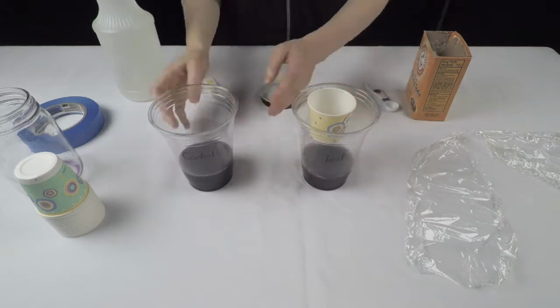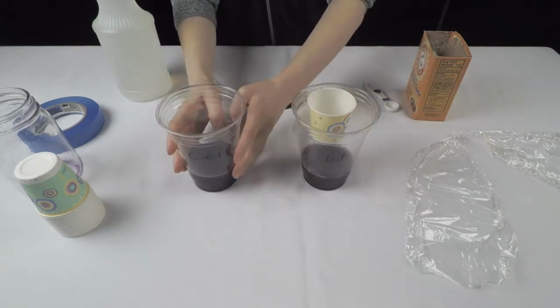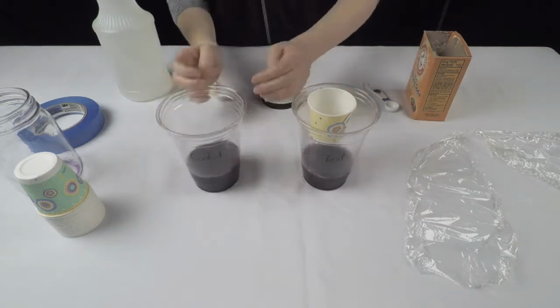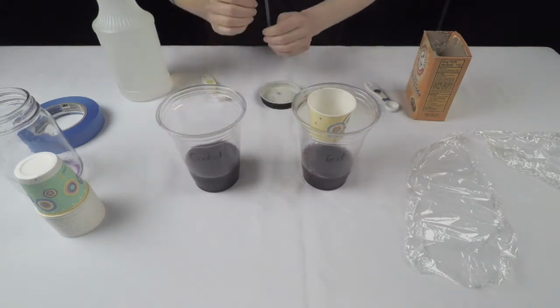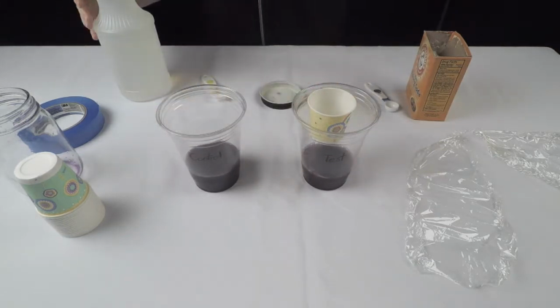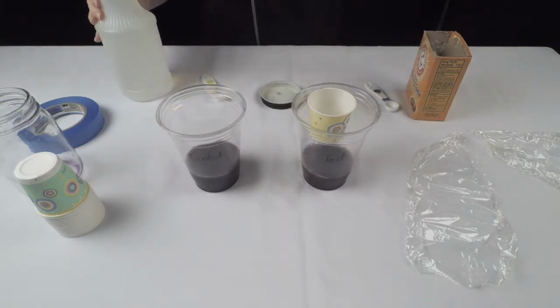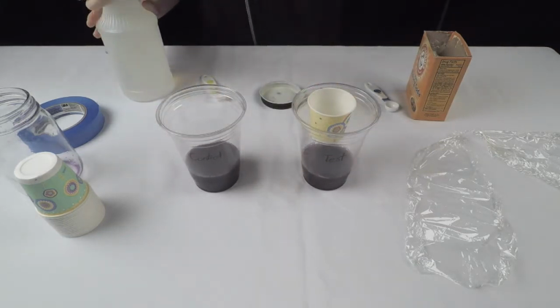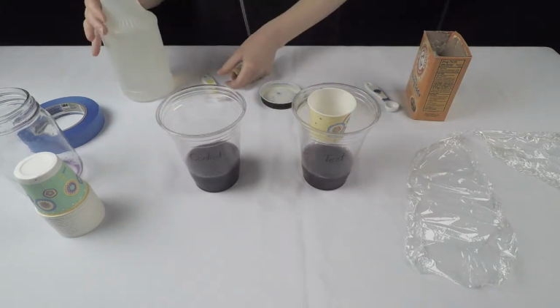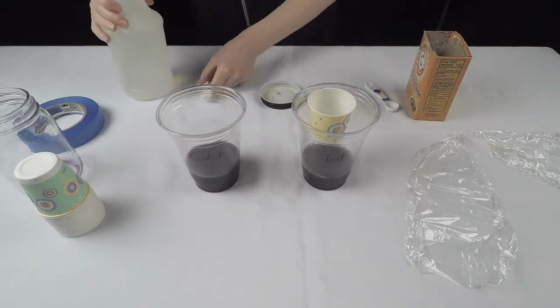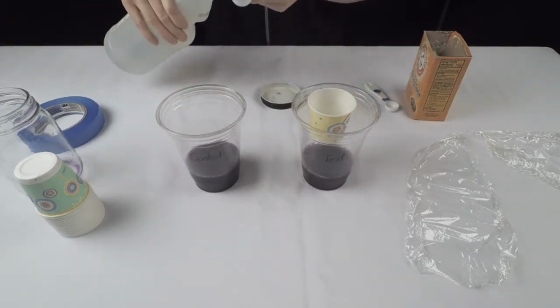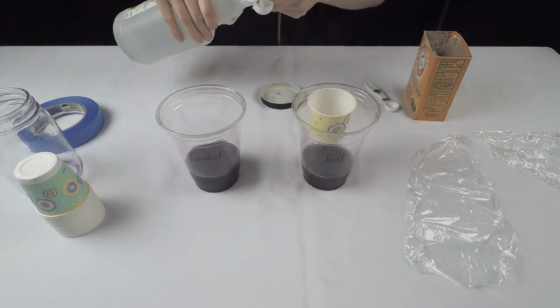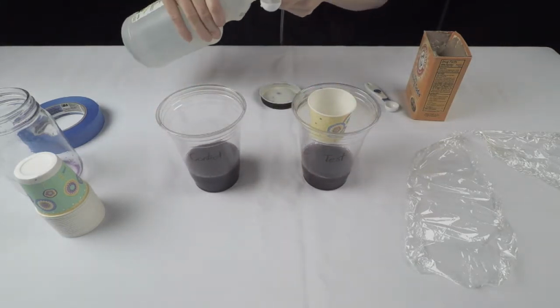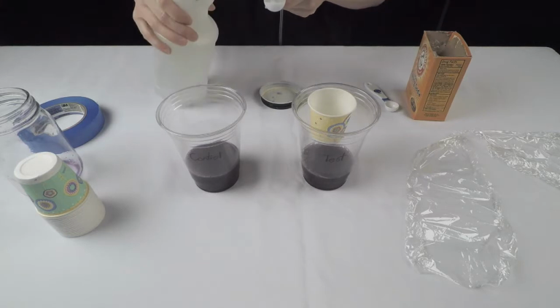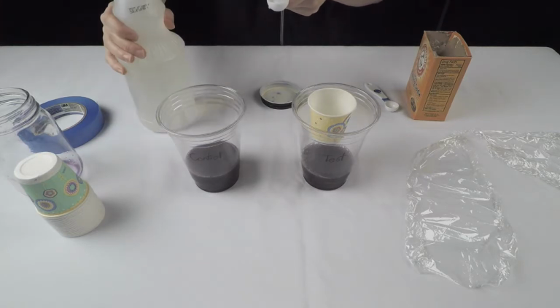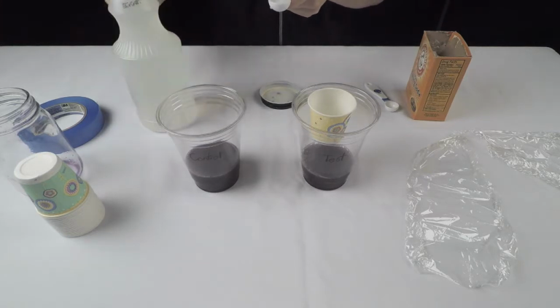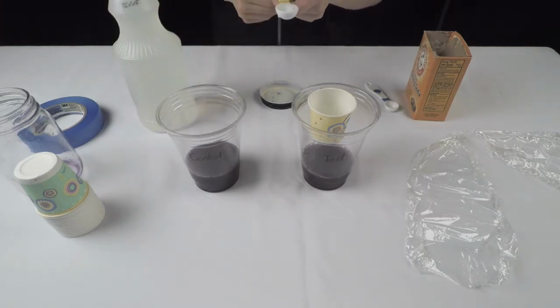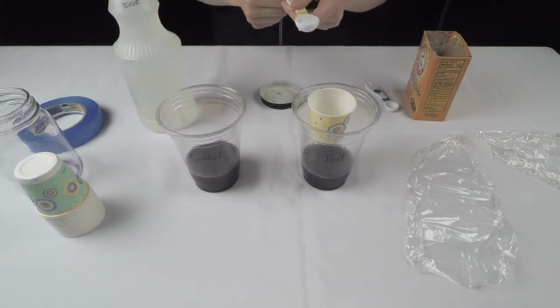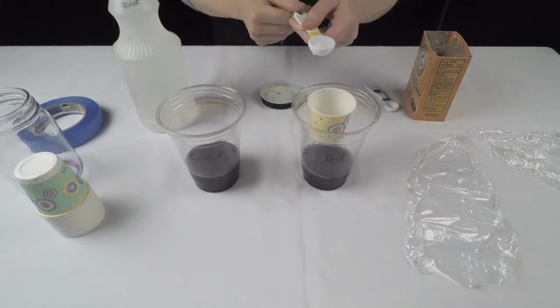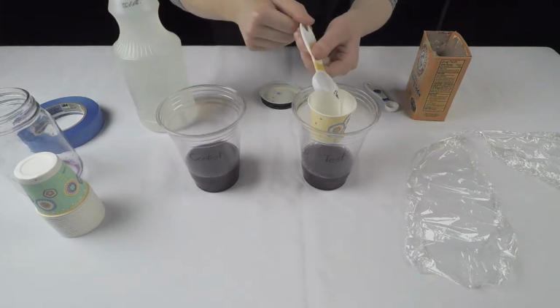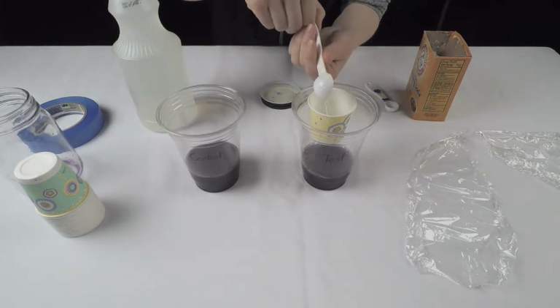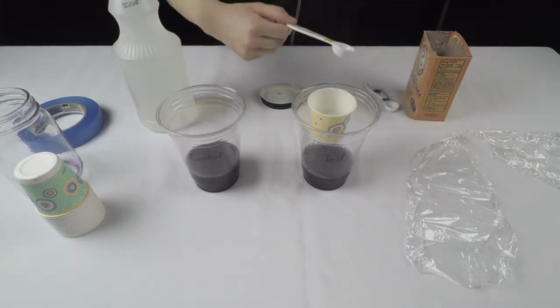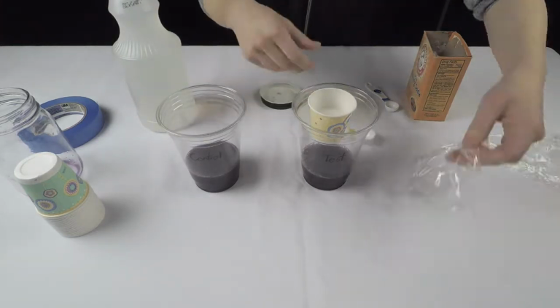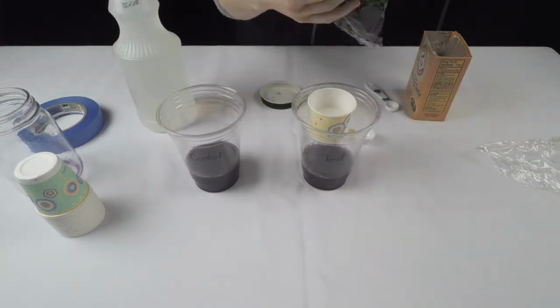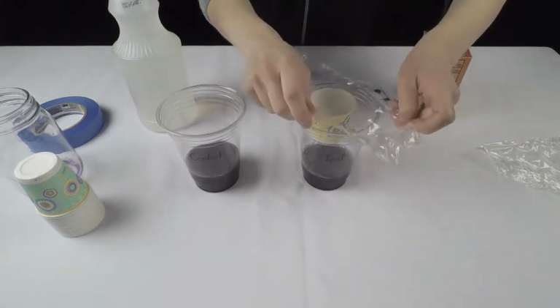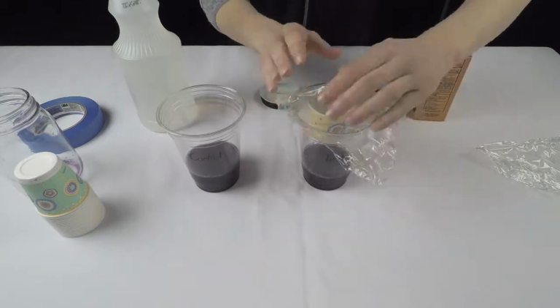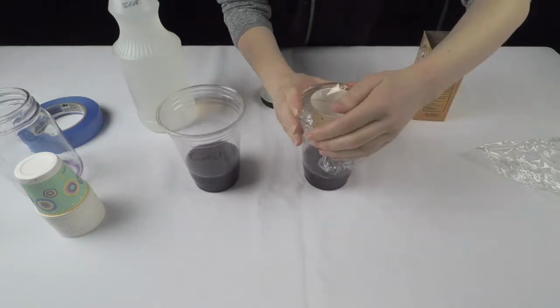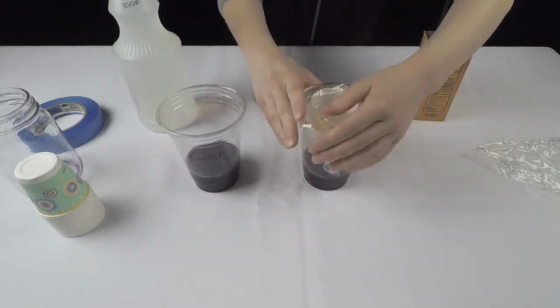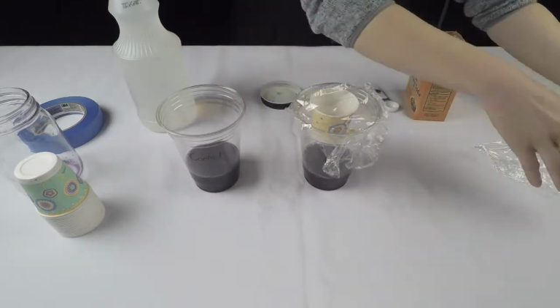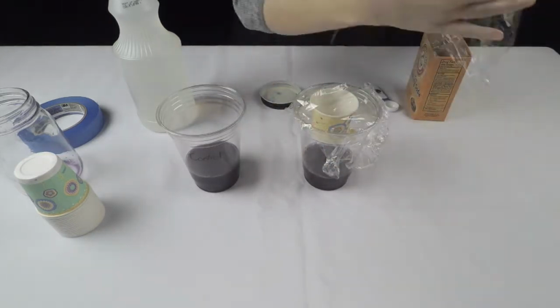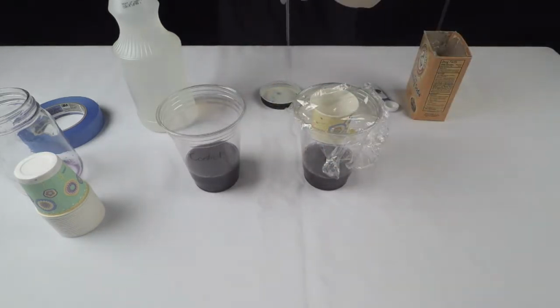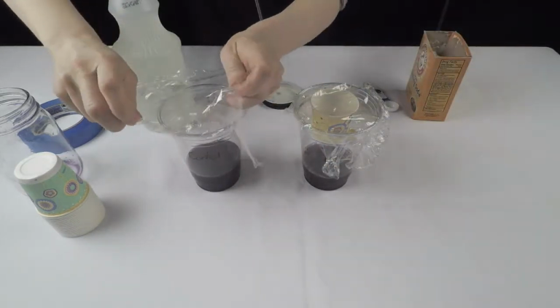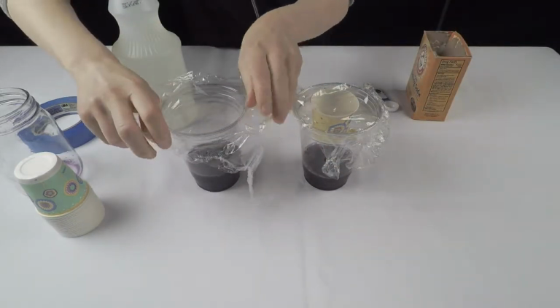This will be our test cup and this will be our control cup. Add 1 teaspoon of vinegar to the cup with the baking soda, but make sure you don't spill any into the cup under it. Cover both your cups in saran wrap.